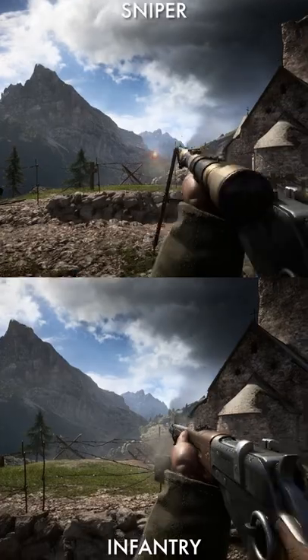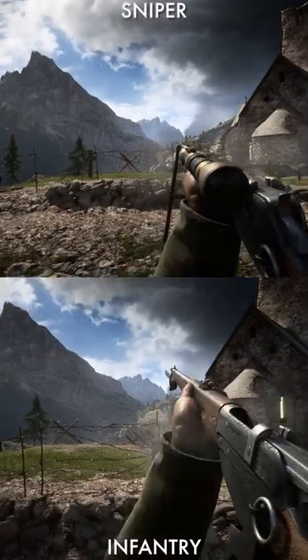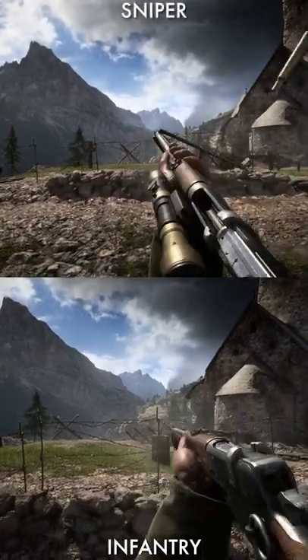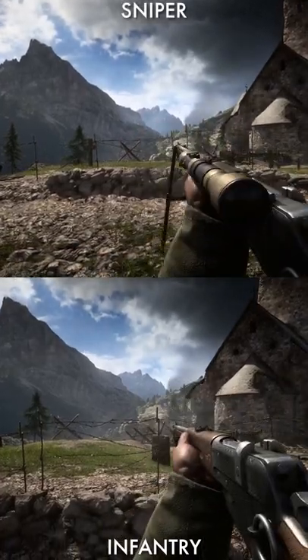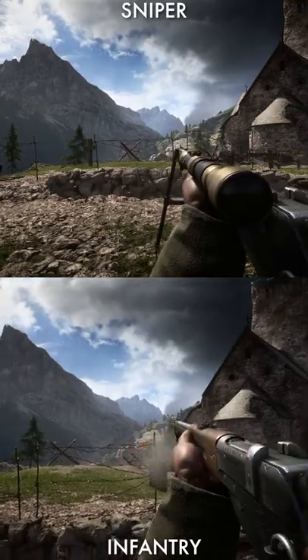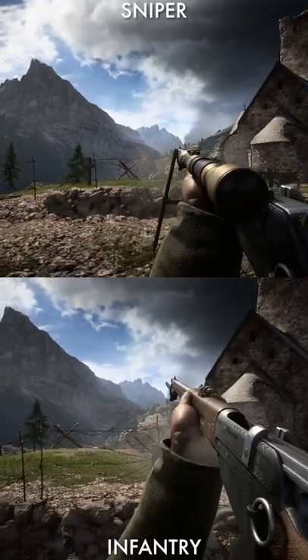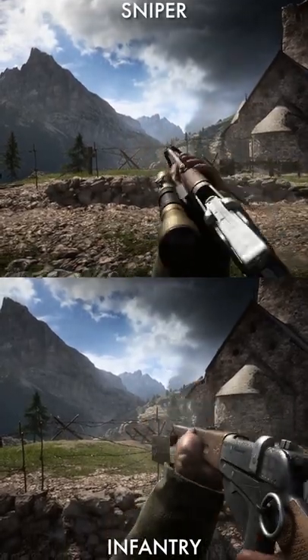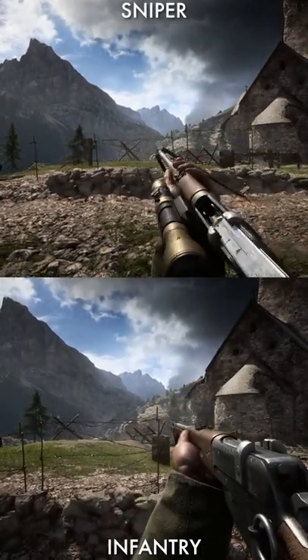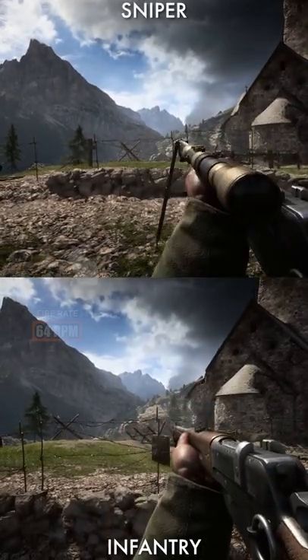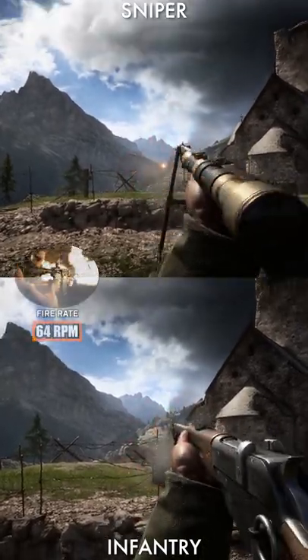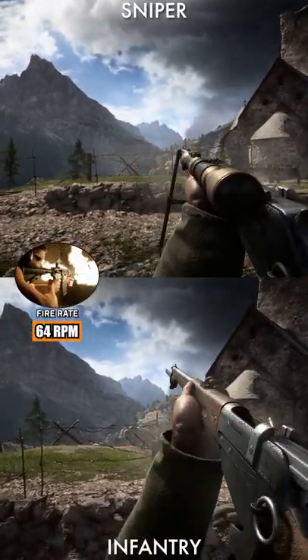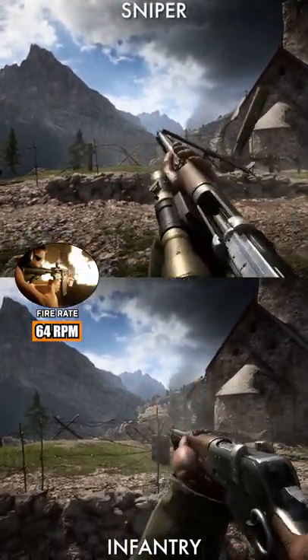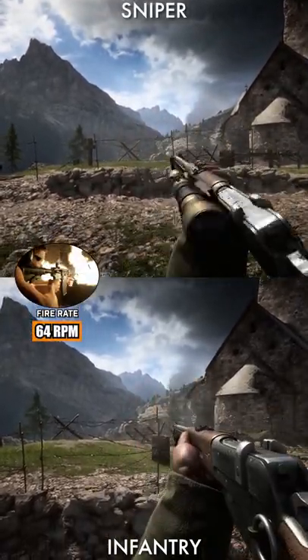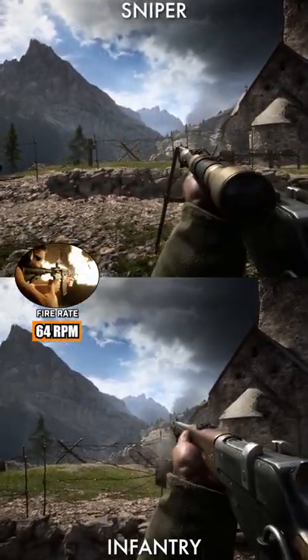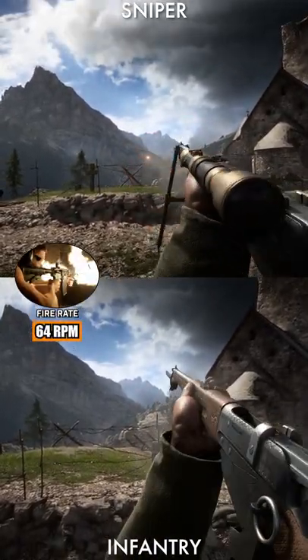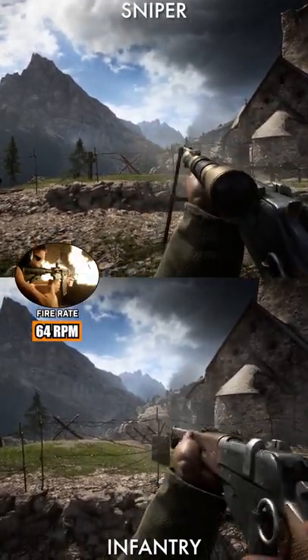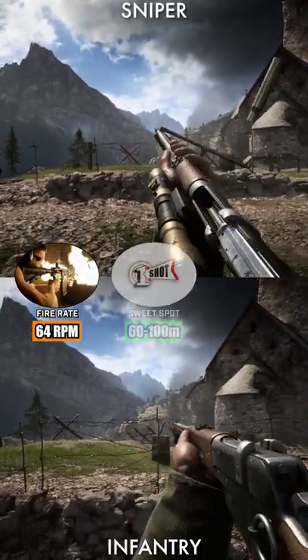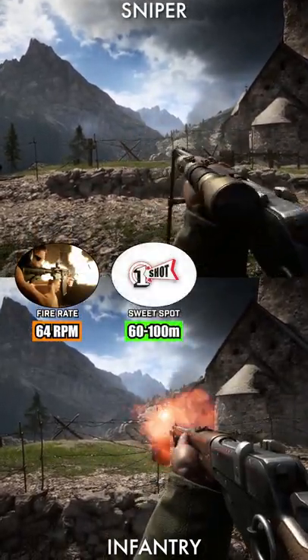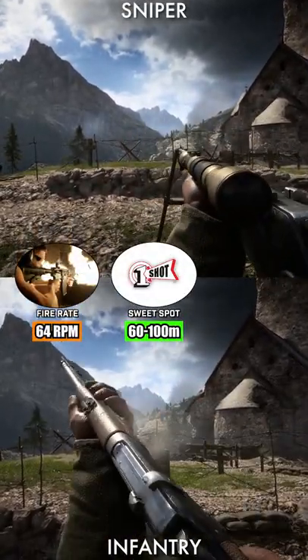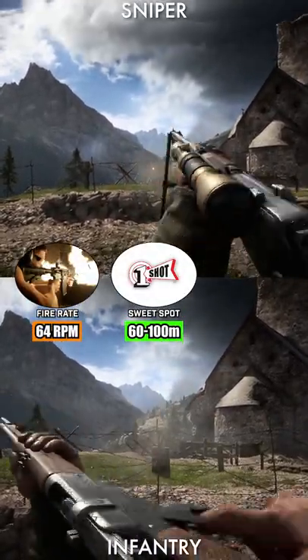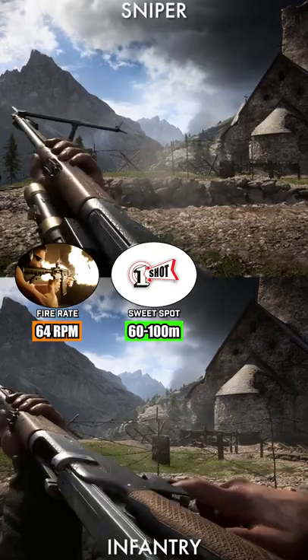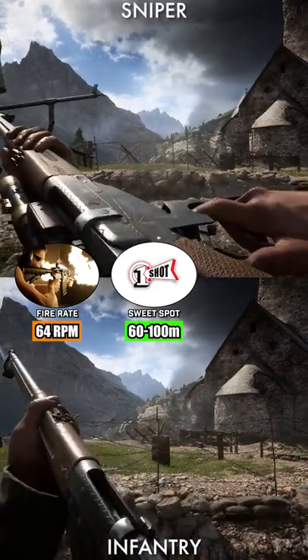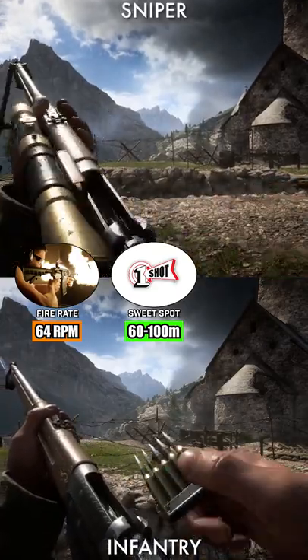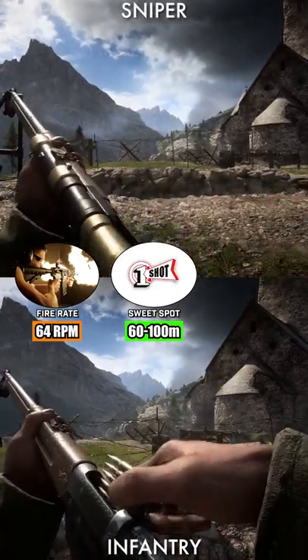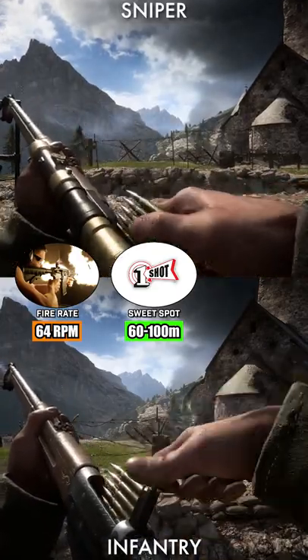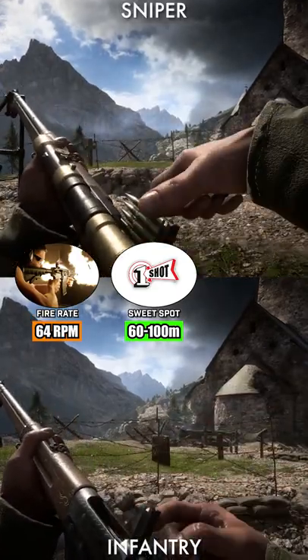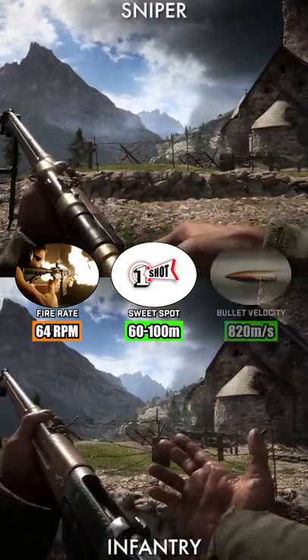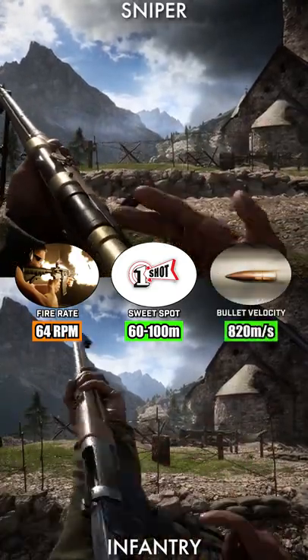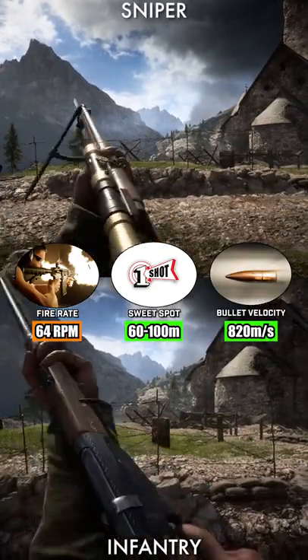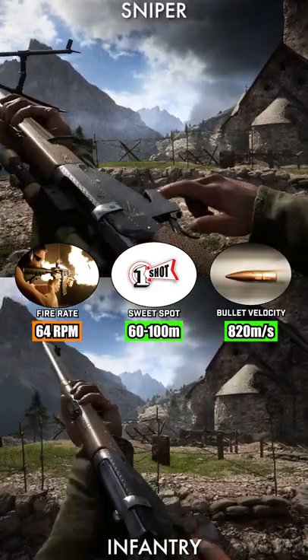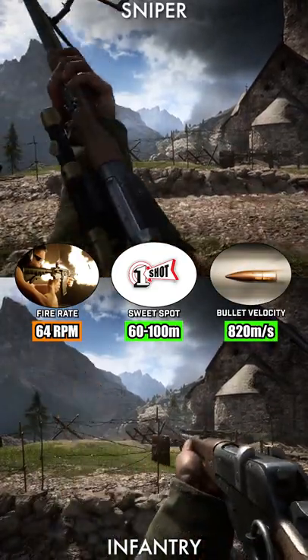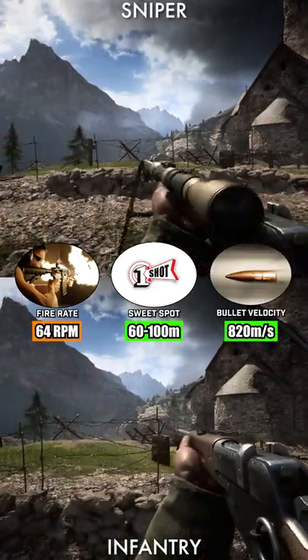With the sniper and infantry variants firing at 64 rounds per minute, these variants have a sweet spot of between 60-100 metres with bullets travelling at 820 metres per second.